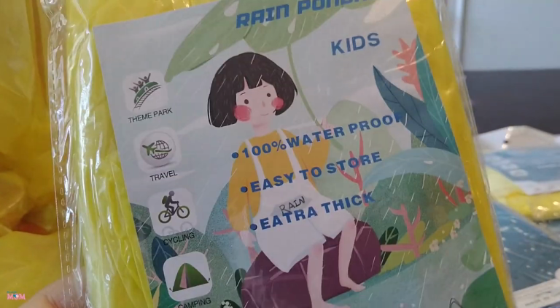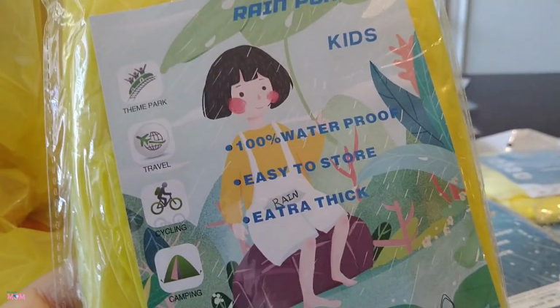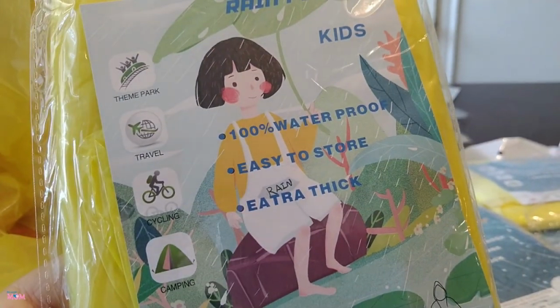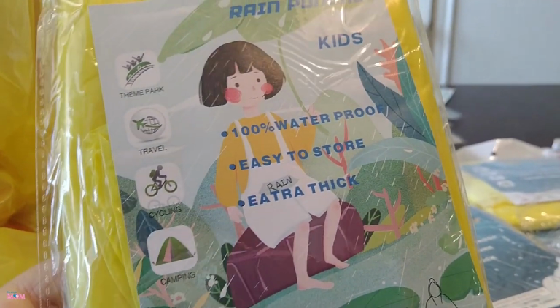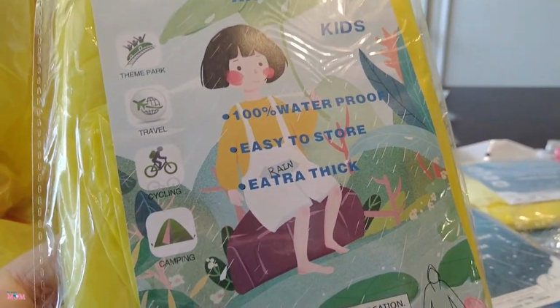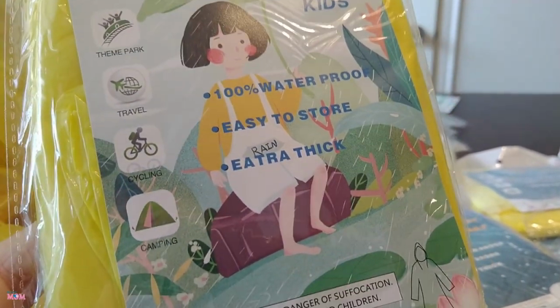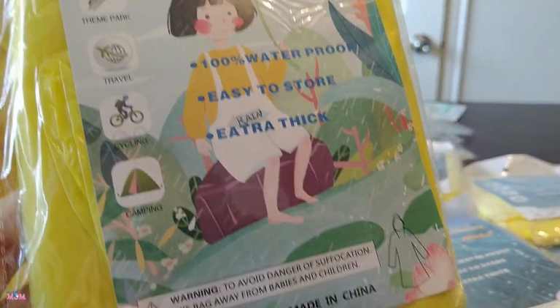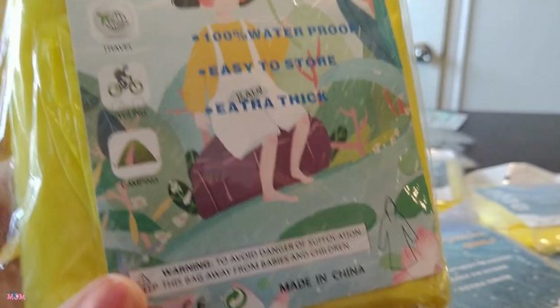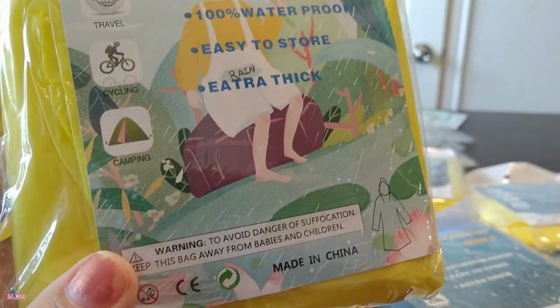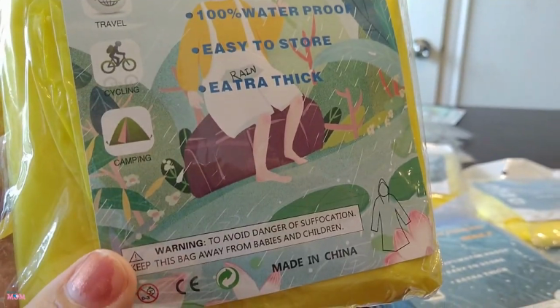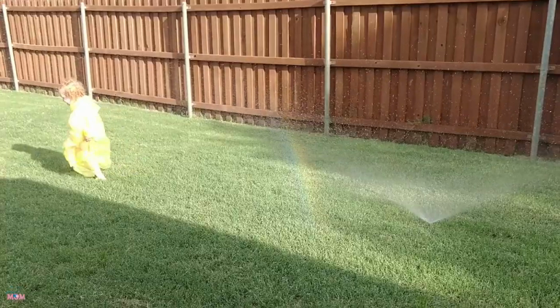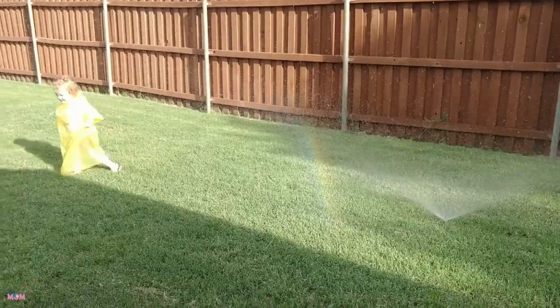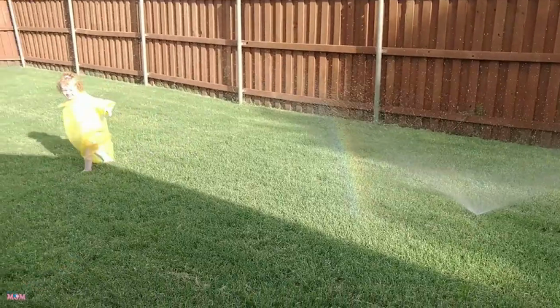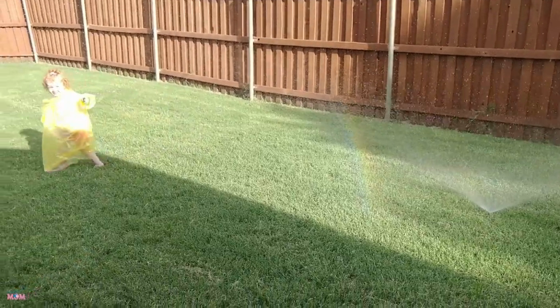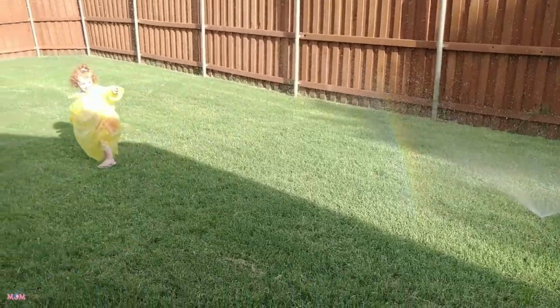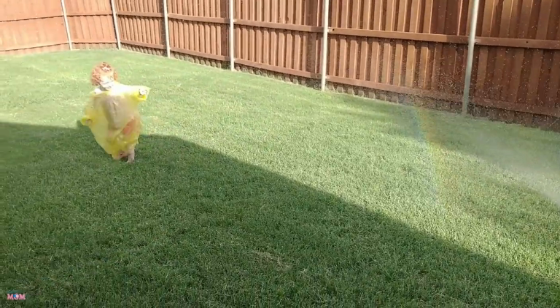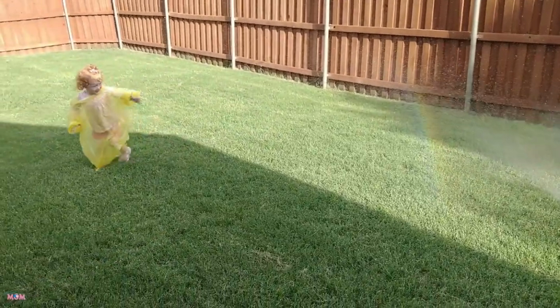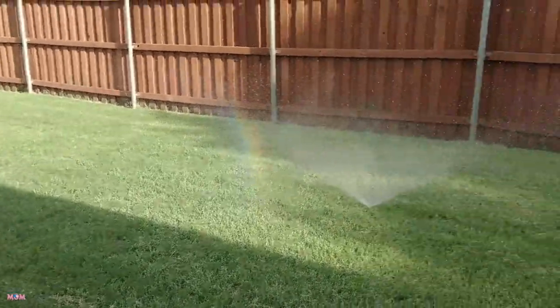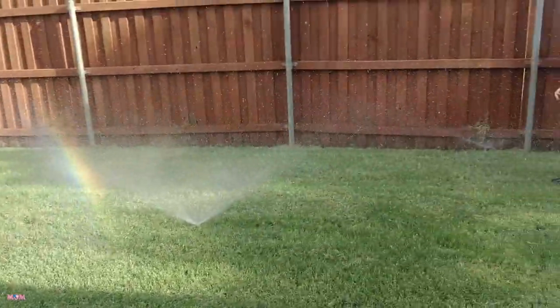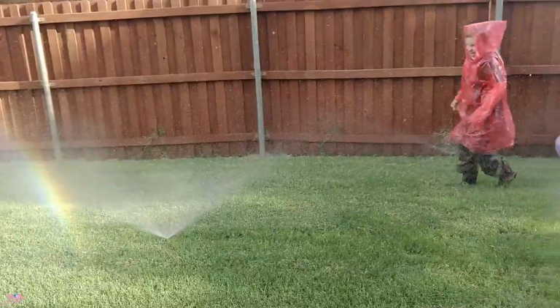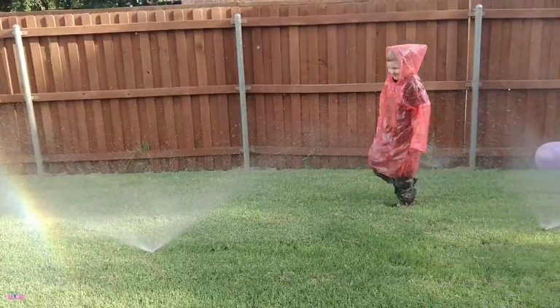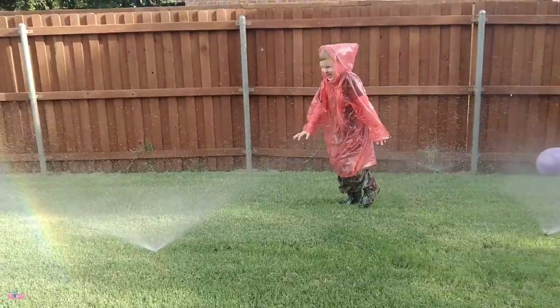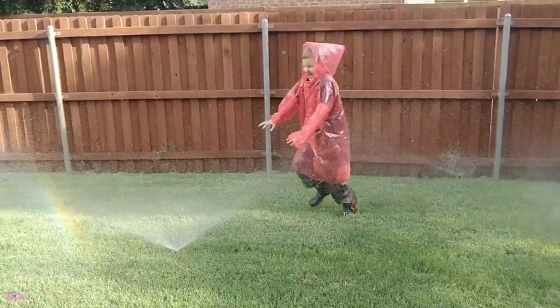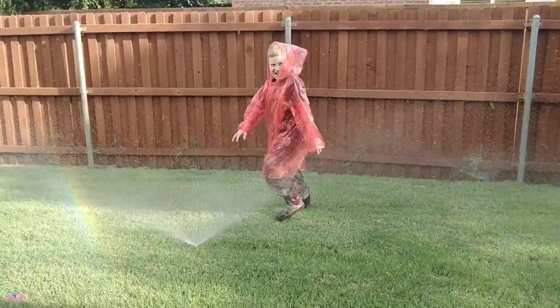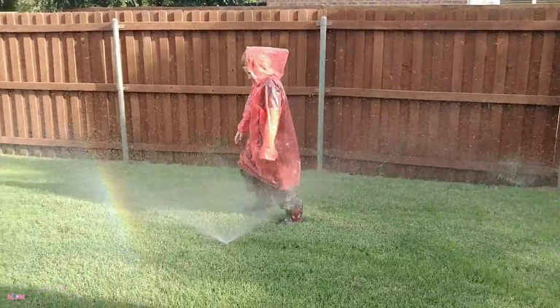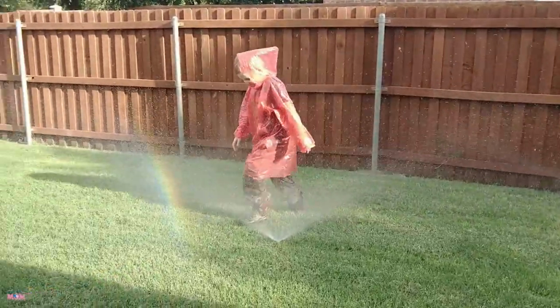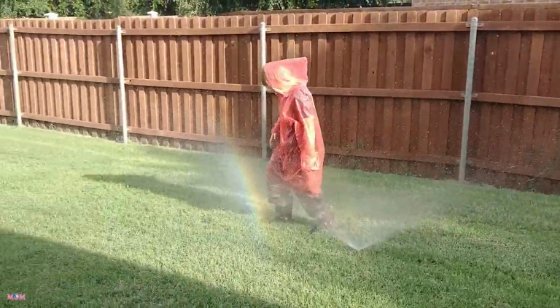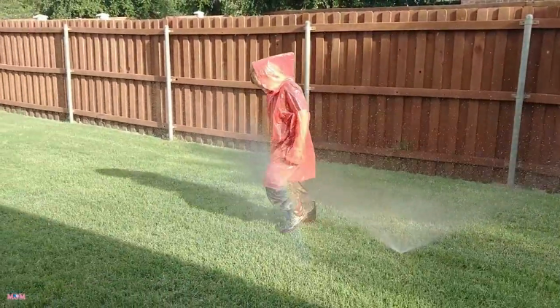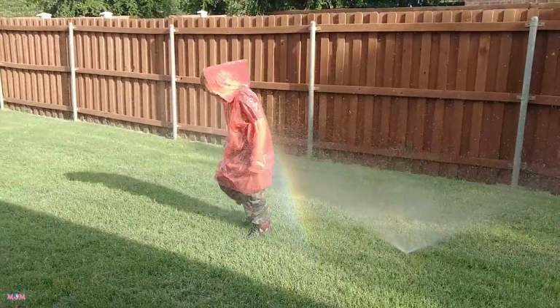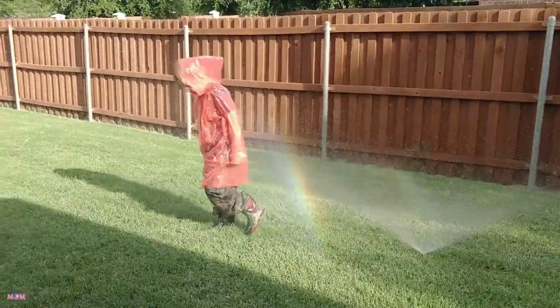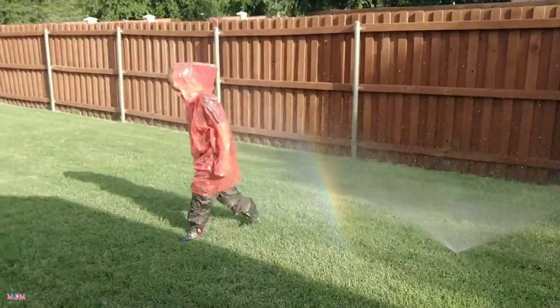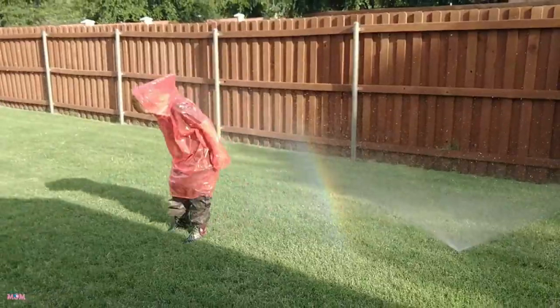It's 100% waterproof, easy to store, and extra thick. So we're simulating rain — how is it working? Is it keeping the water off ya? And we do need these.